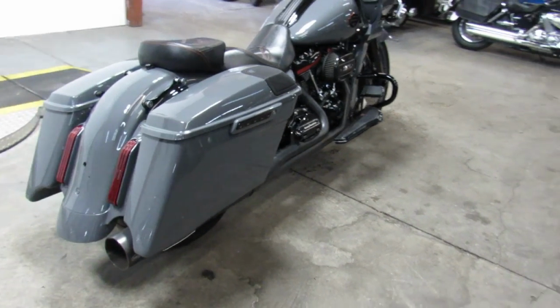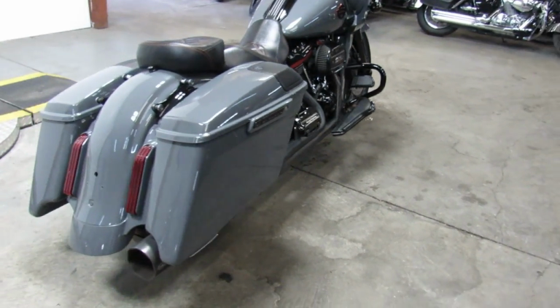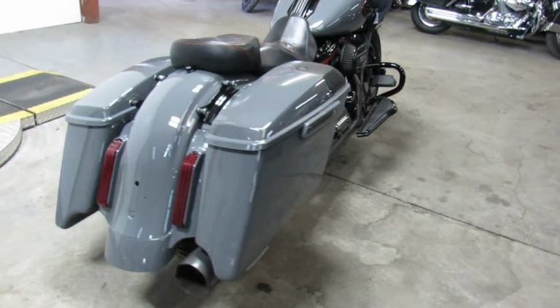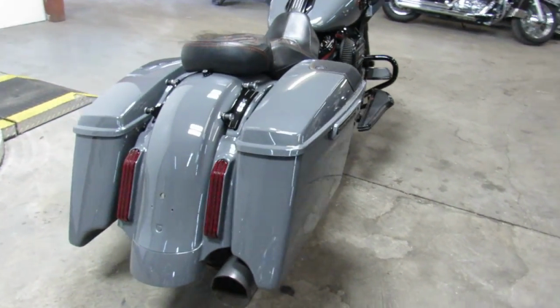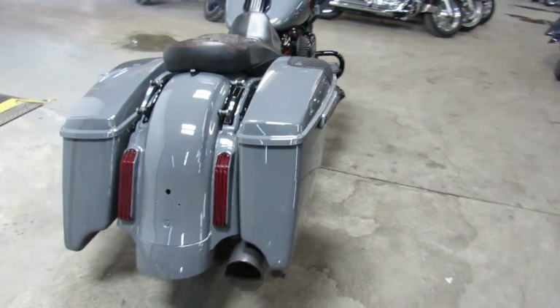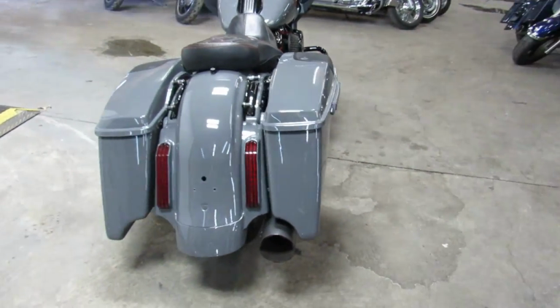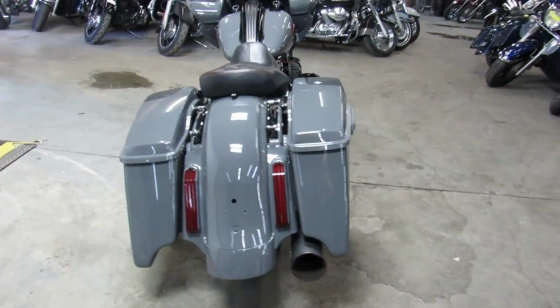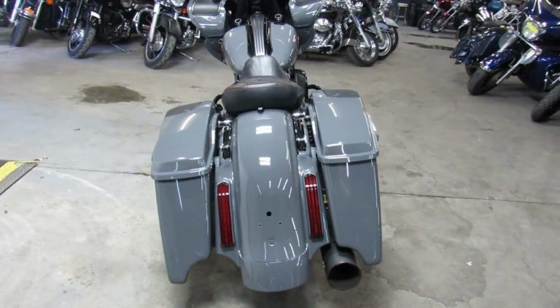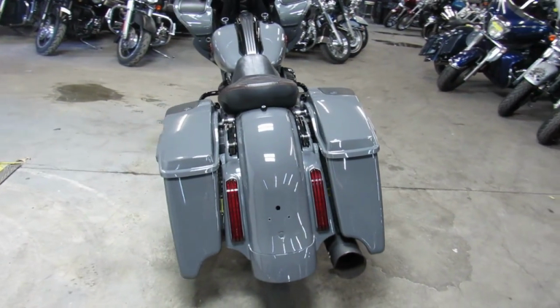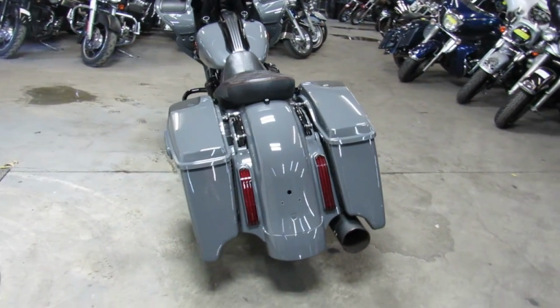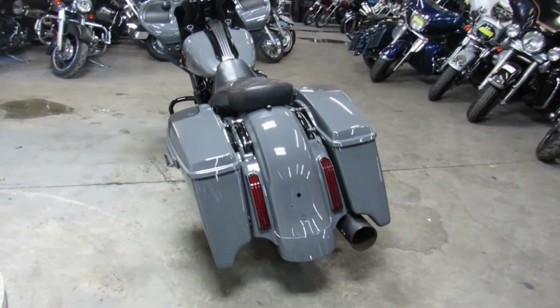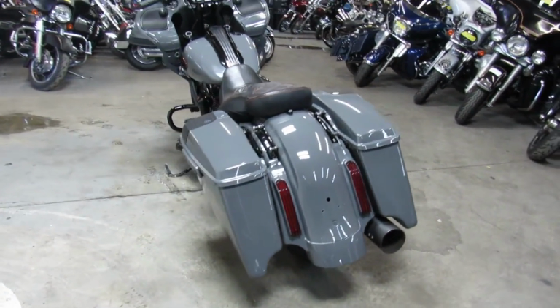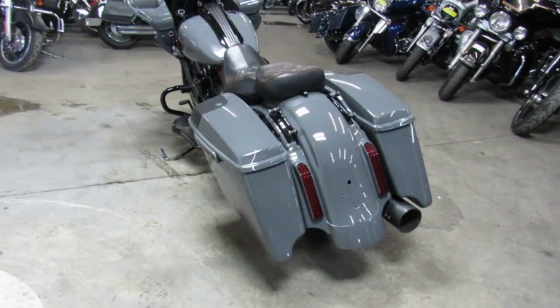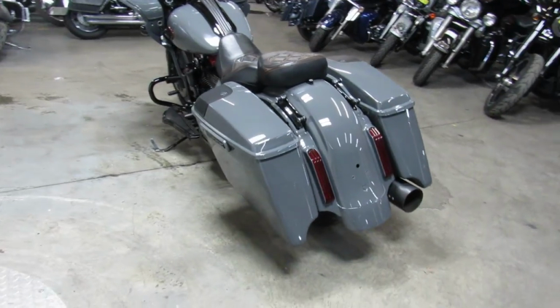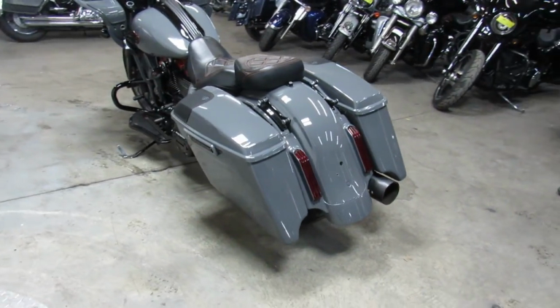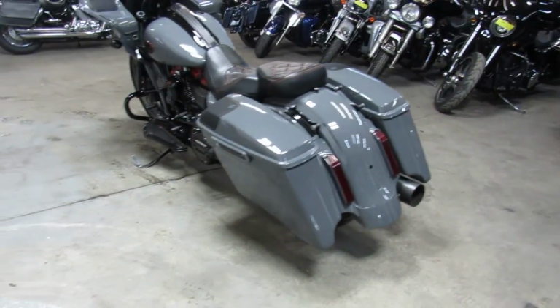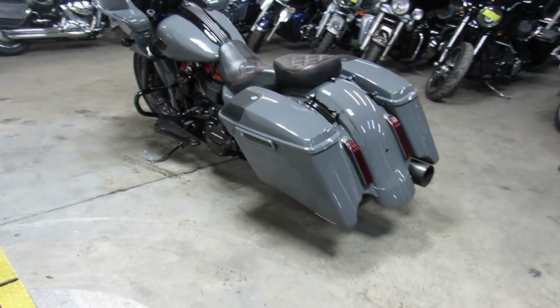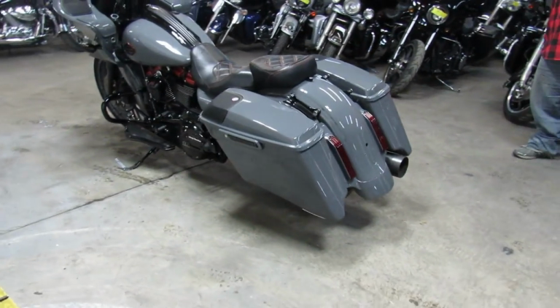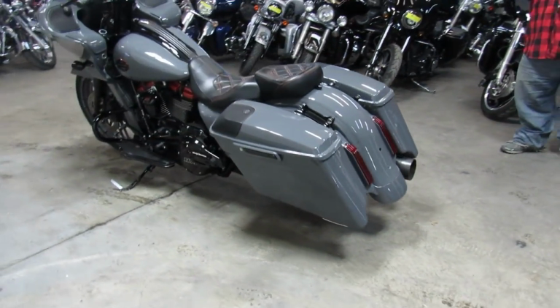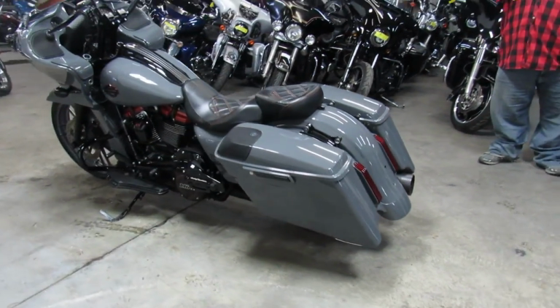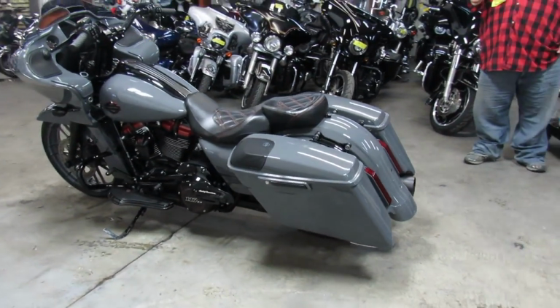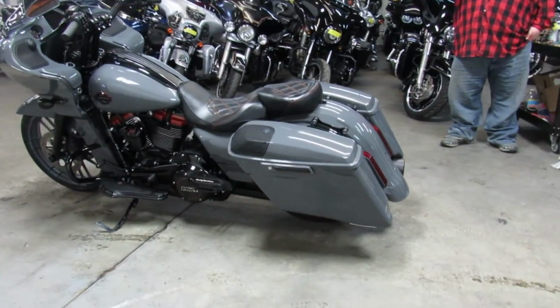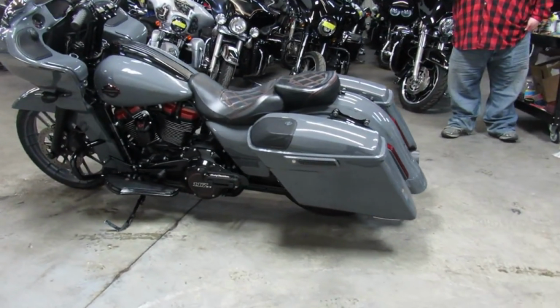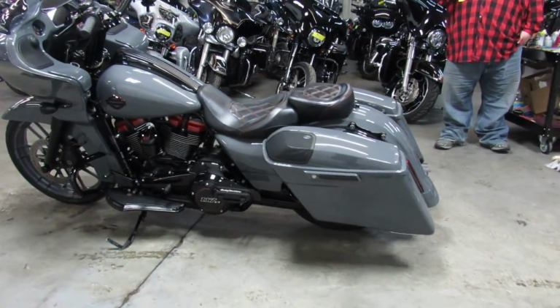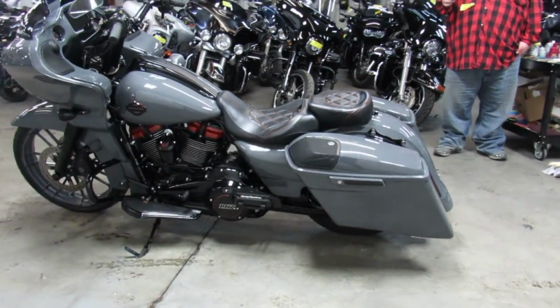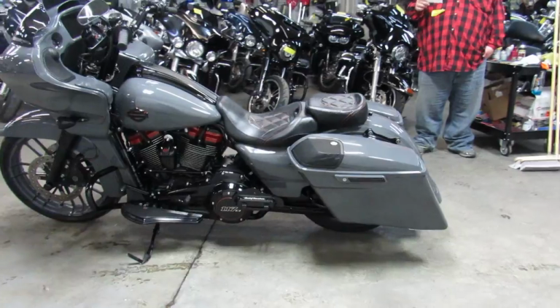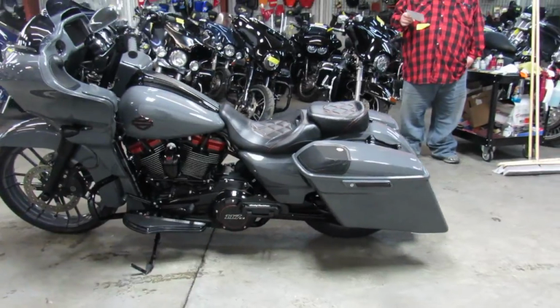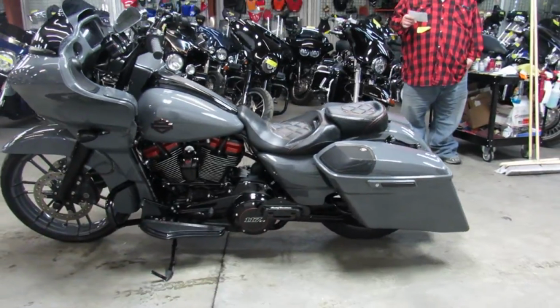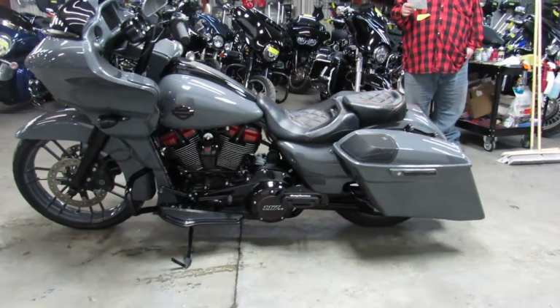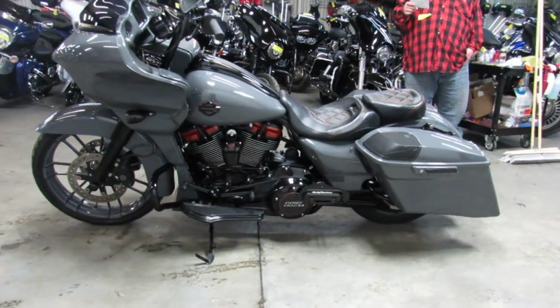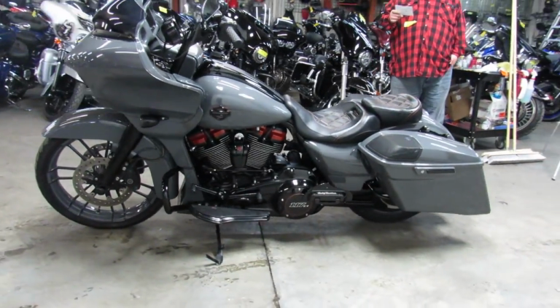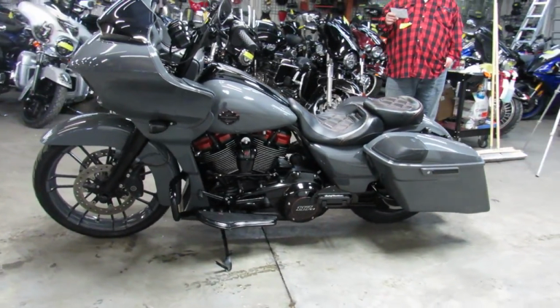Hey guys, ApprovalPowerSports.com here doing some videos on some Harleys we just got in. You're going to want to take a close look at this one — this is a 2018 Road Glide Screamin' Eagle. It's got that 117 cubic inch motor.